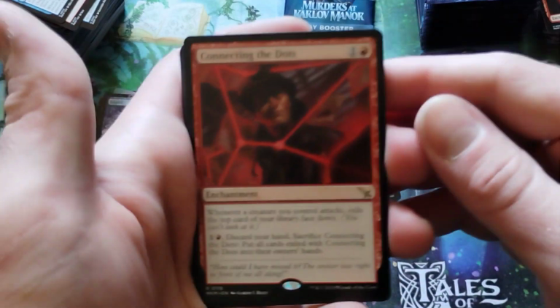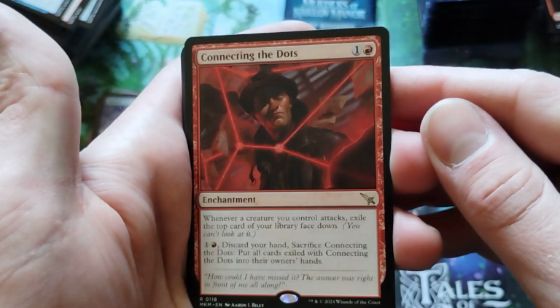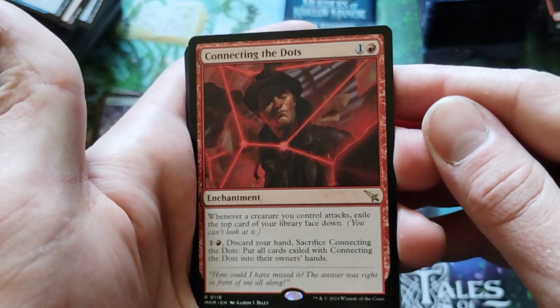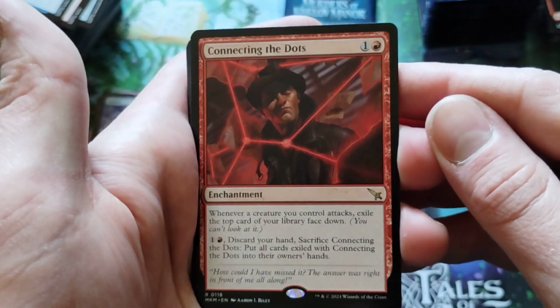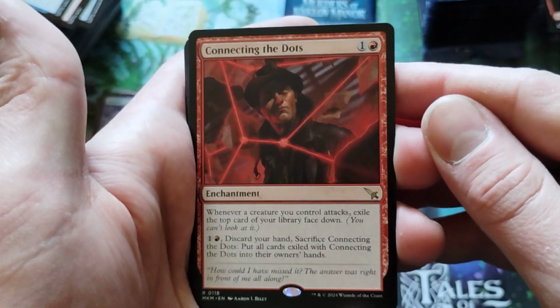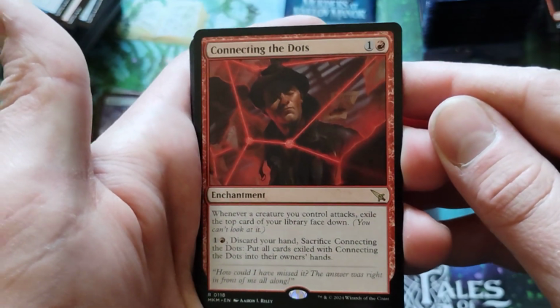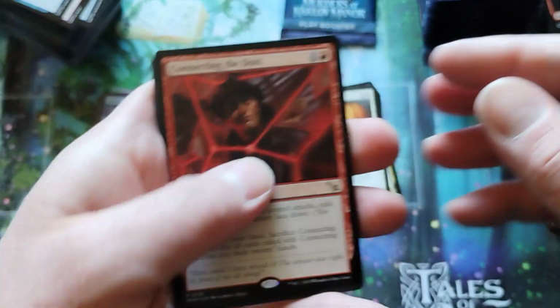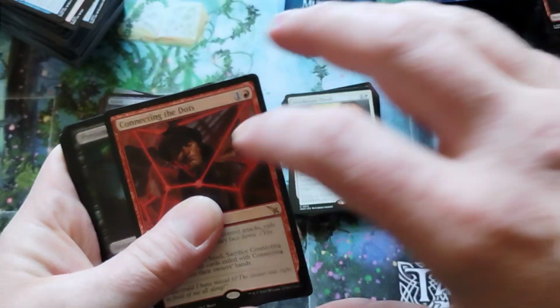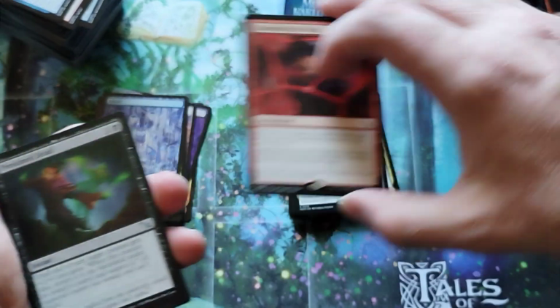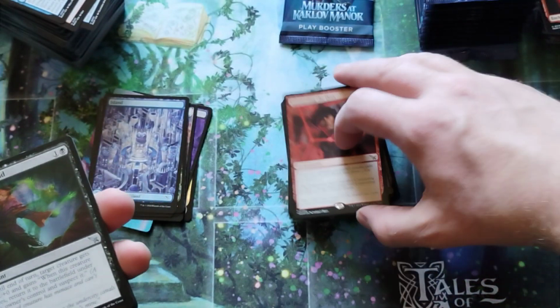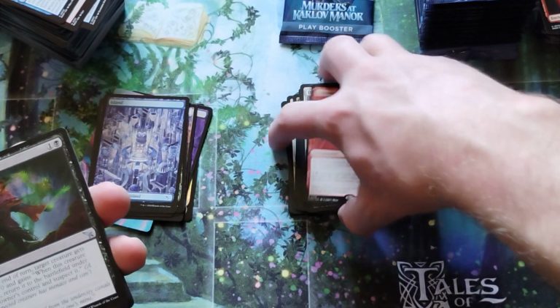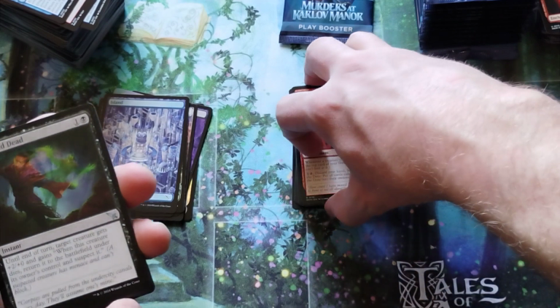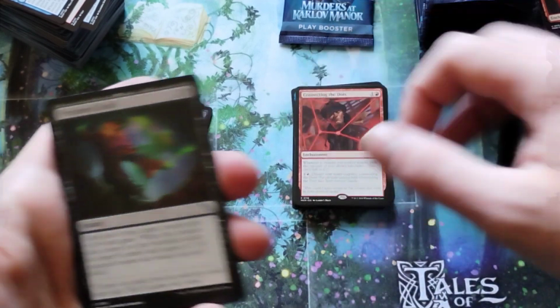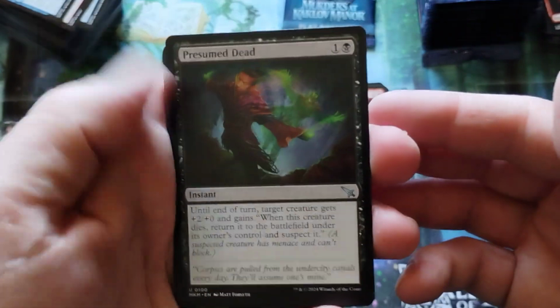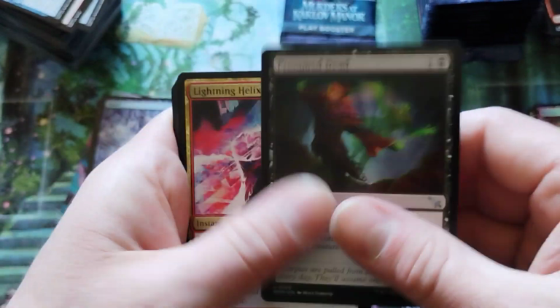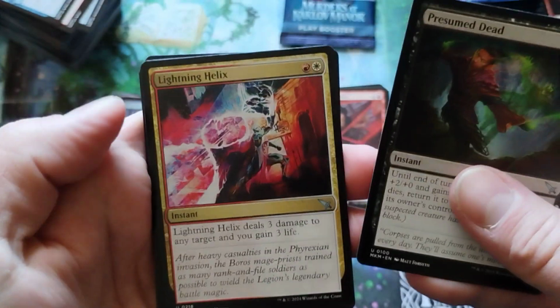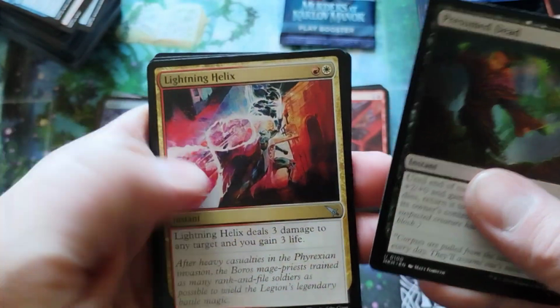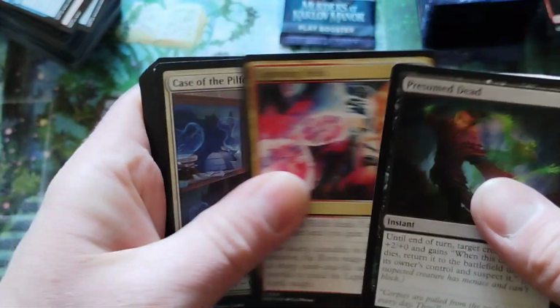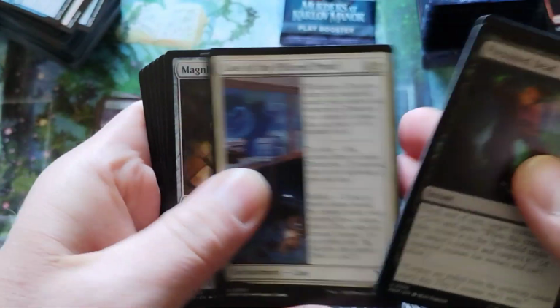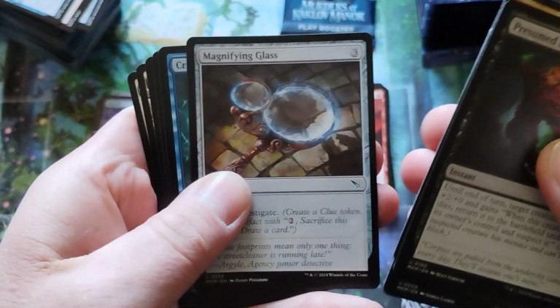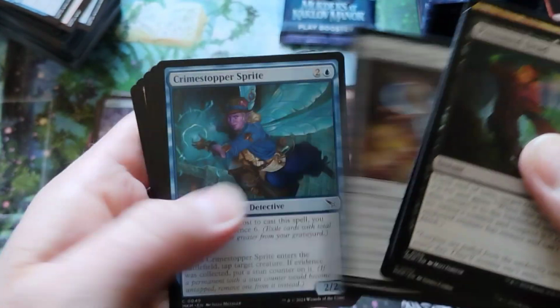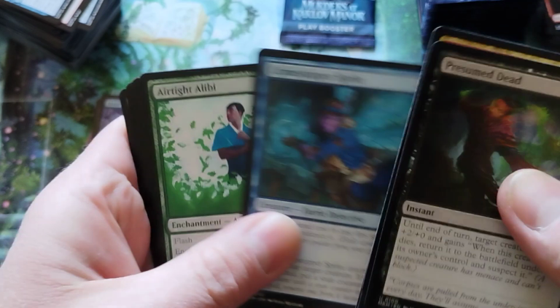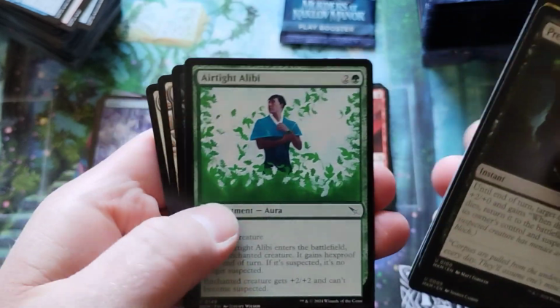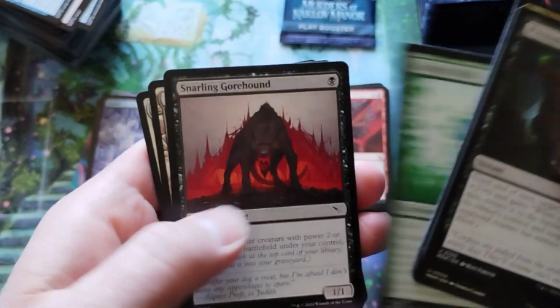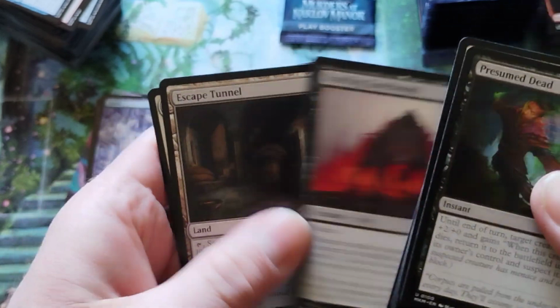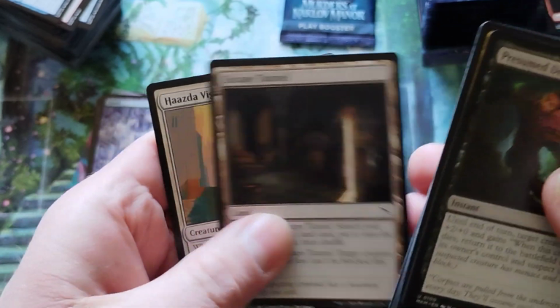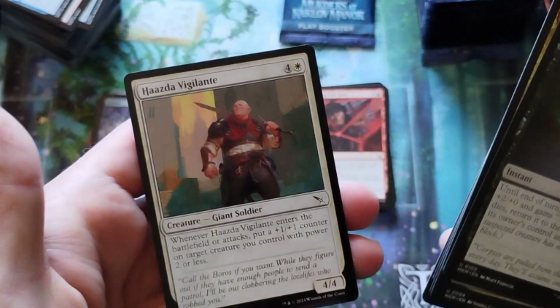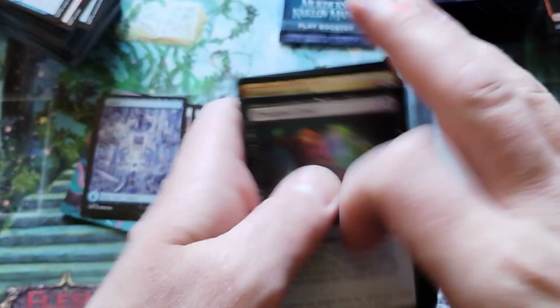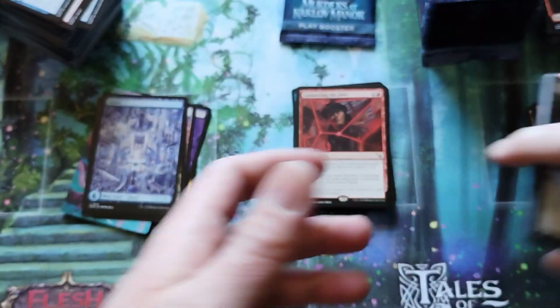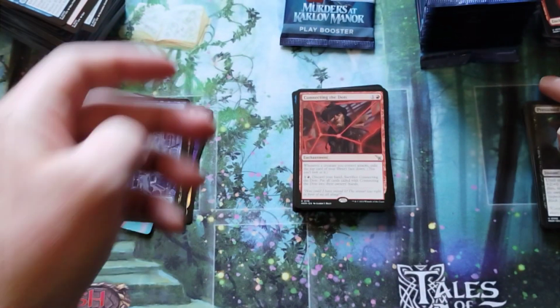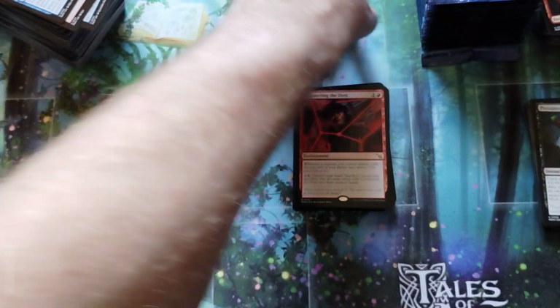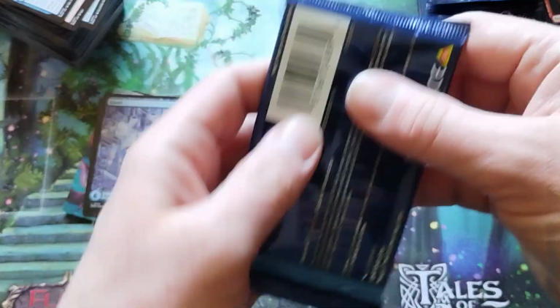All I'm saying is red is usually not the investigative type. I don't think red is connecting any dots — the only thing they're connecting is burn spells to your face. Lightning Helix — that's so cool that that is in this set. Escape Tunnel — very neat. We are on the last stack.